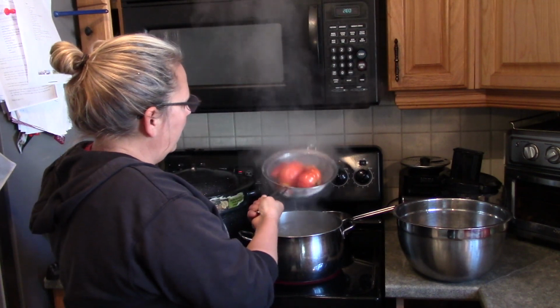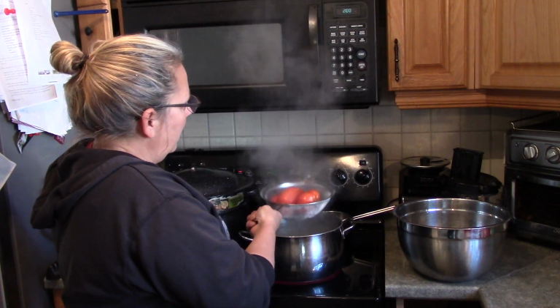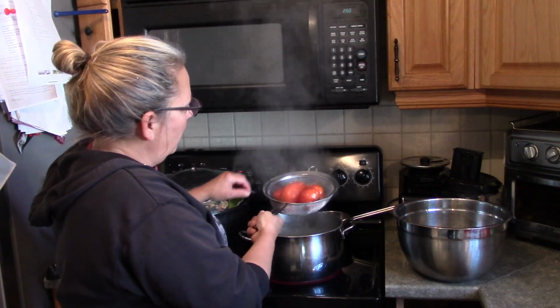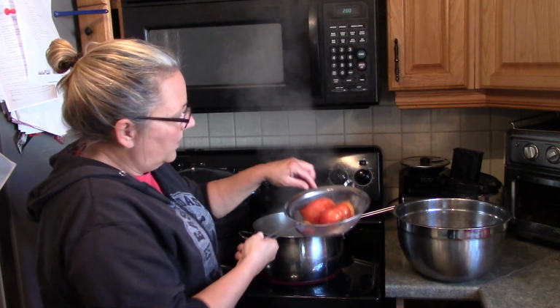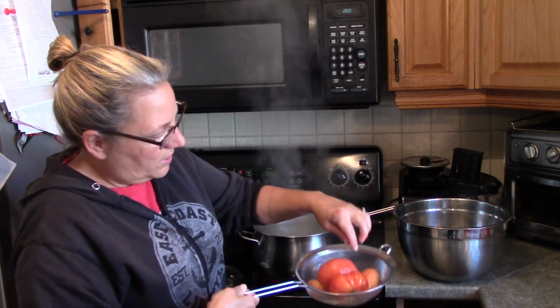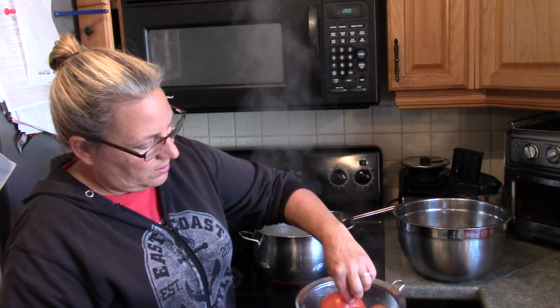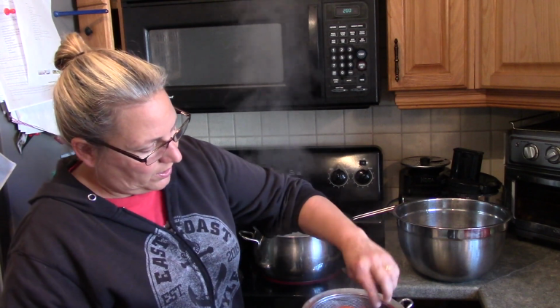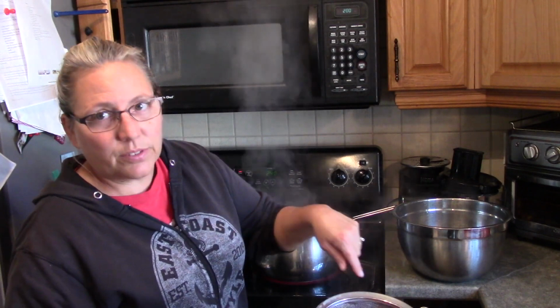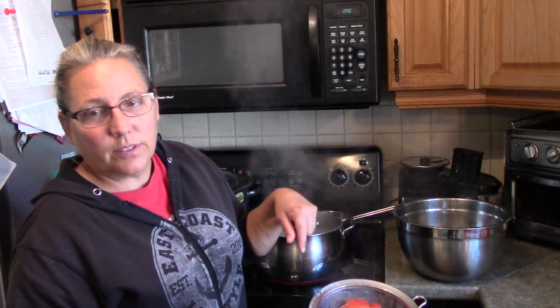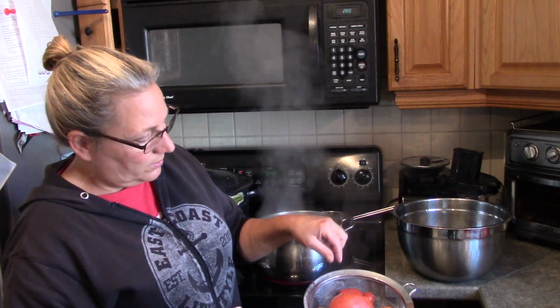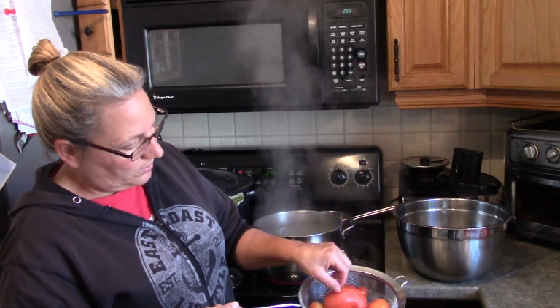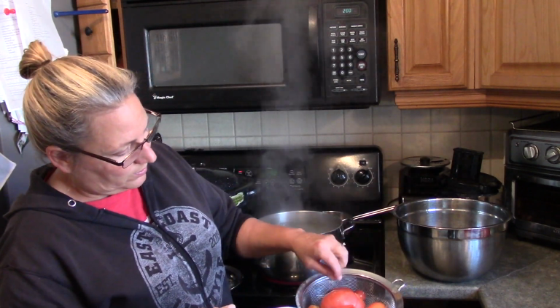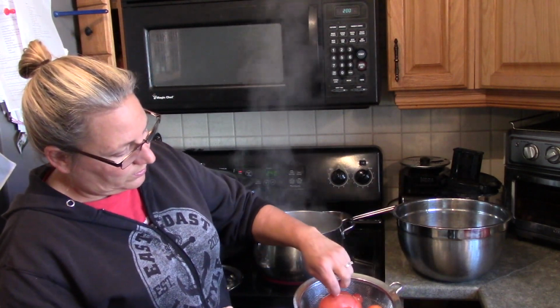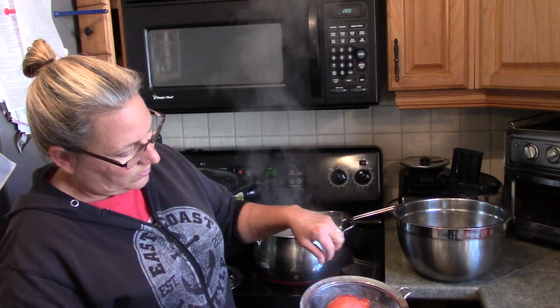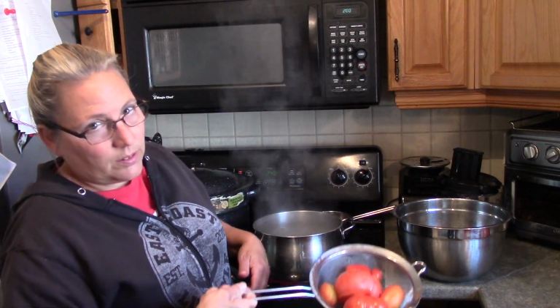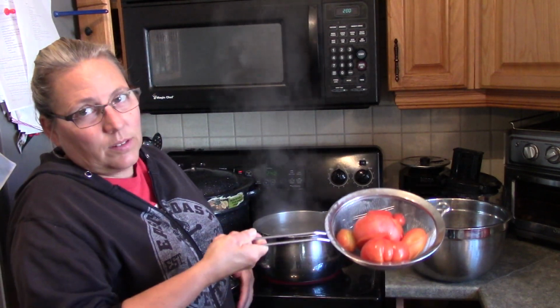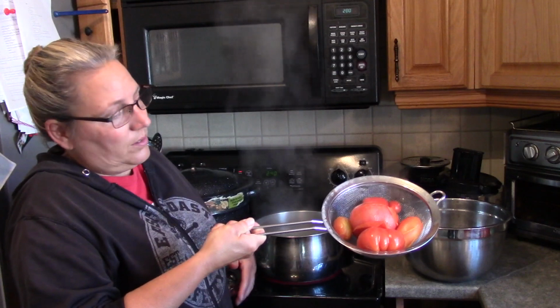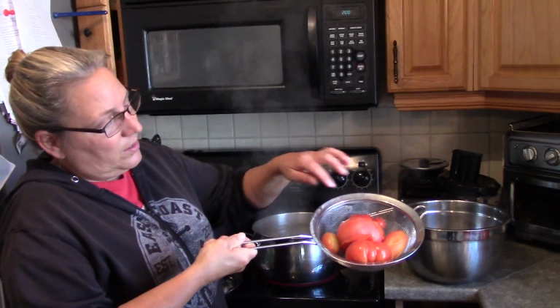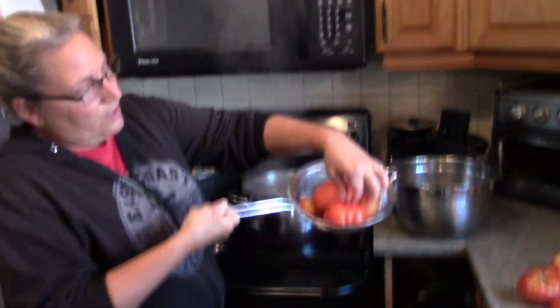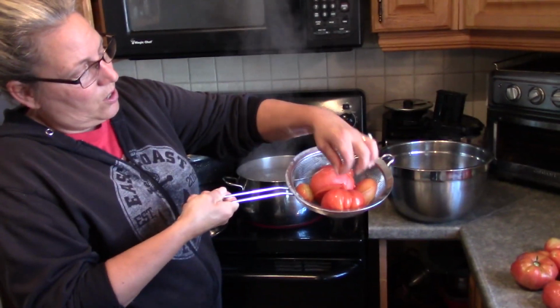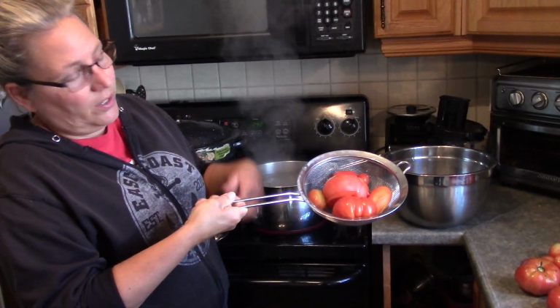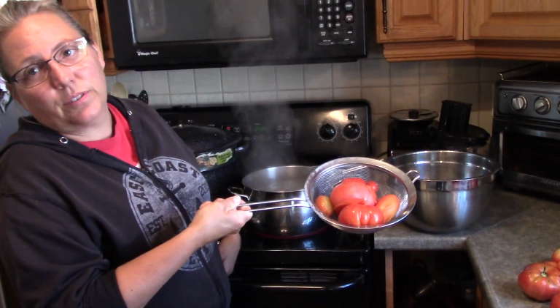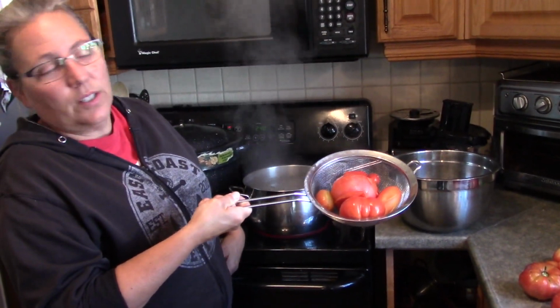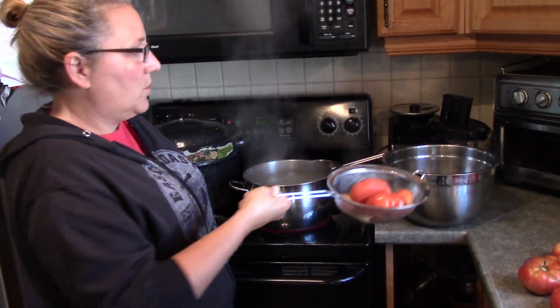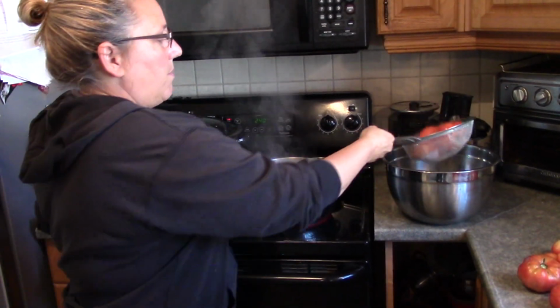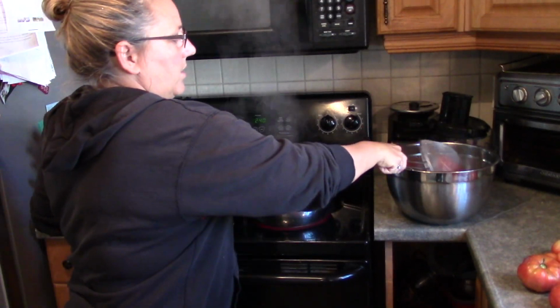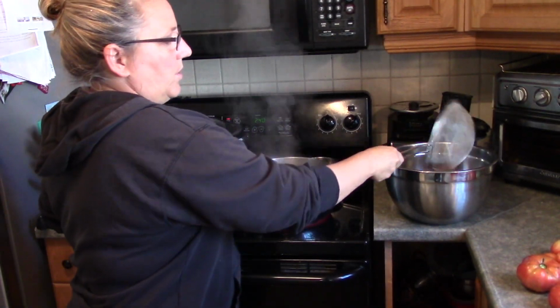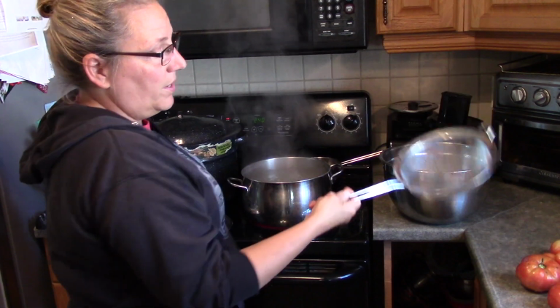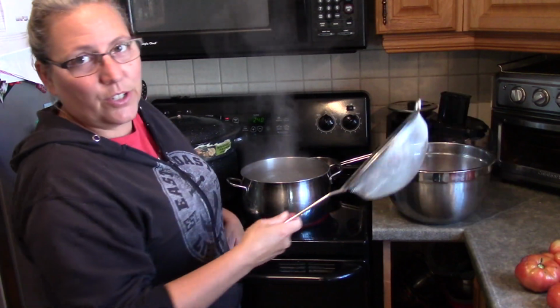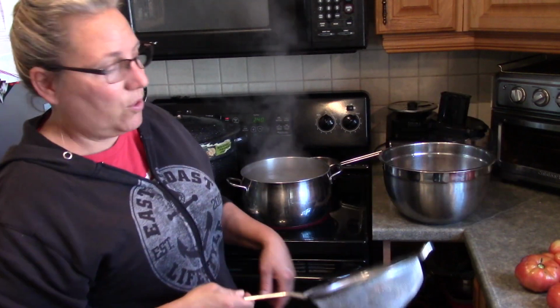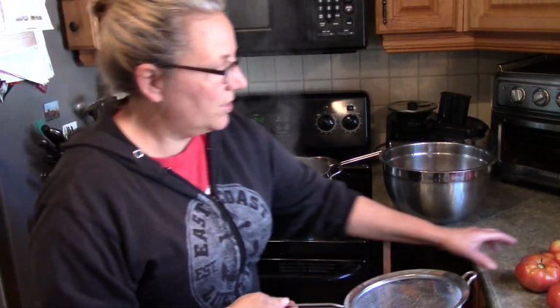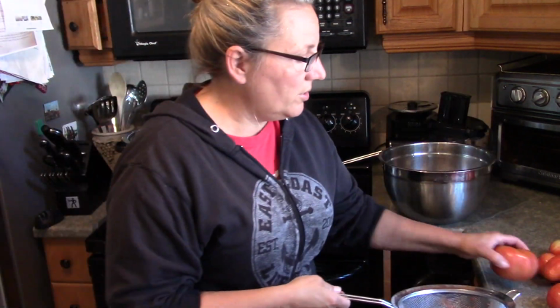I don't know if you can see the skin peeling off. Hold it up — the skin is already peeling off. So I'm just going to pop them in here and continue for all the rest until they are all done.